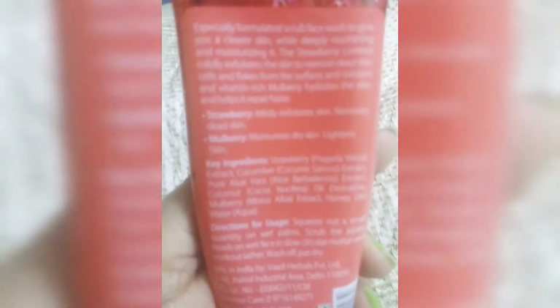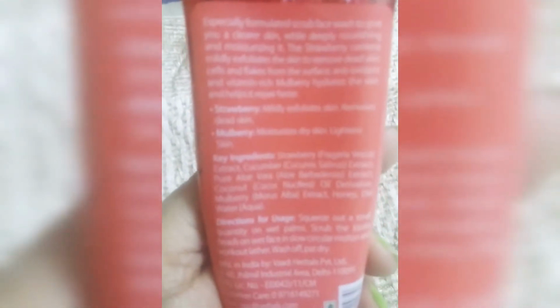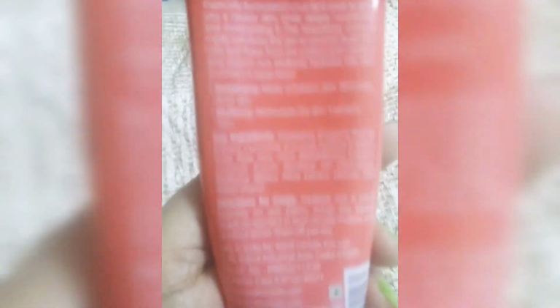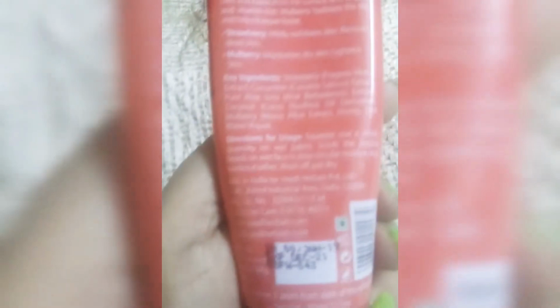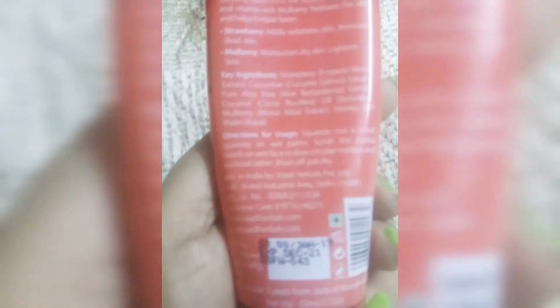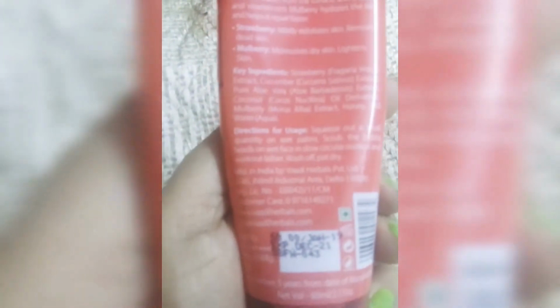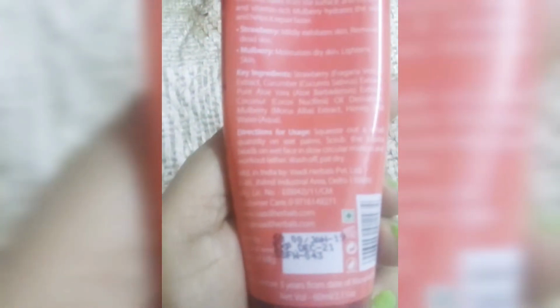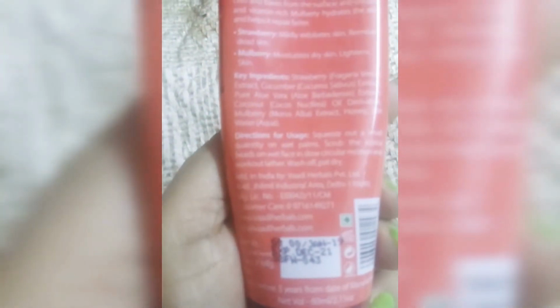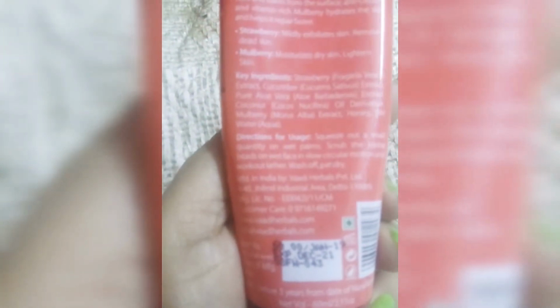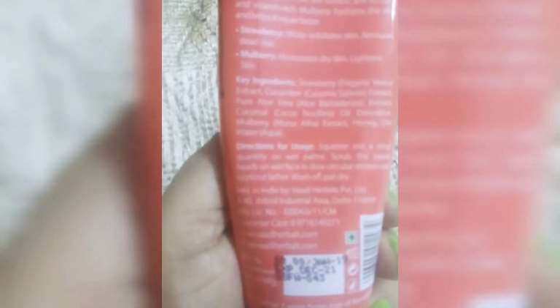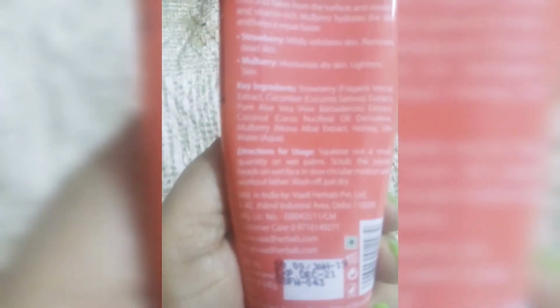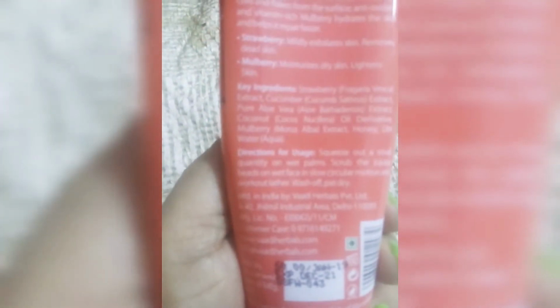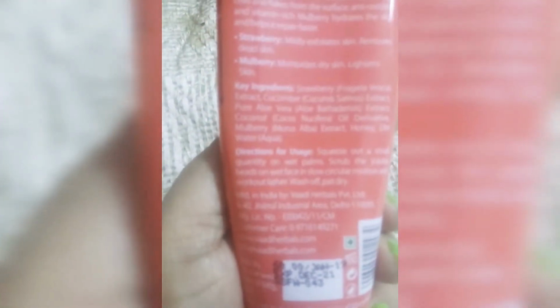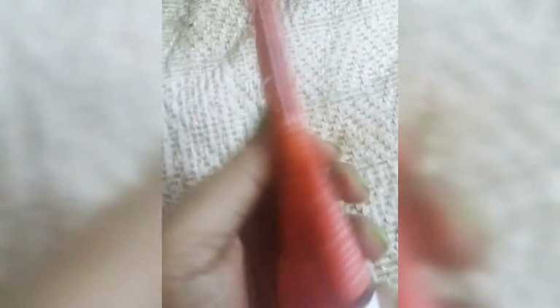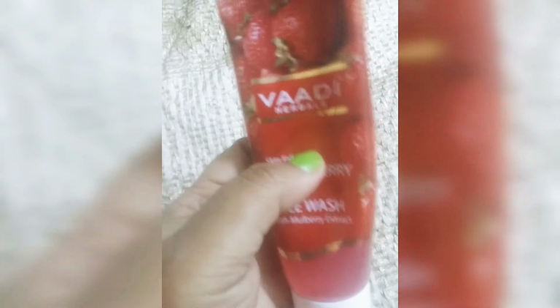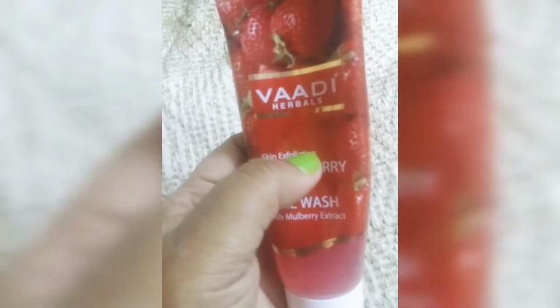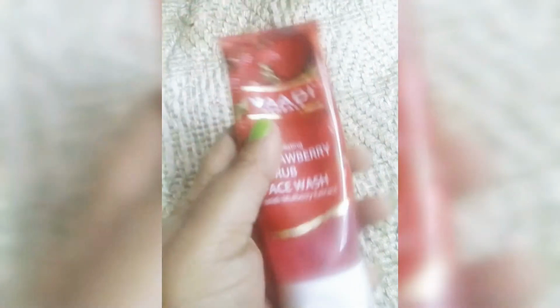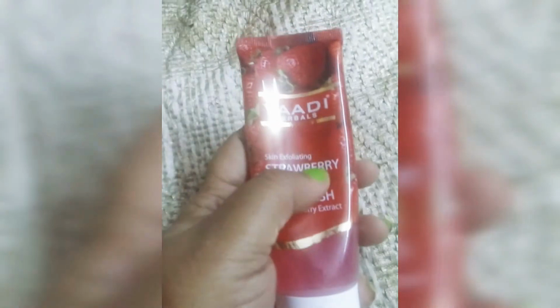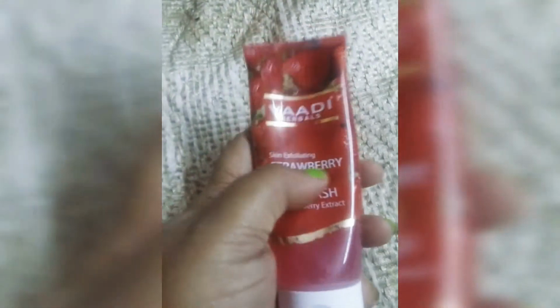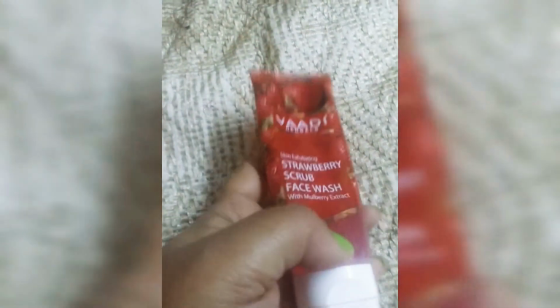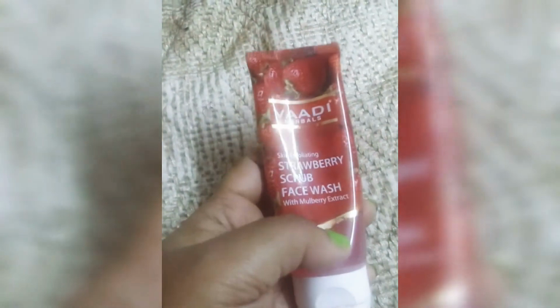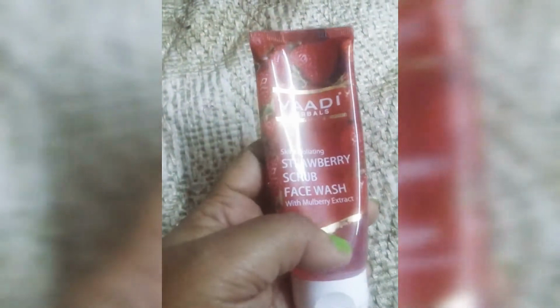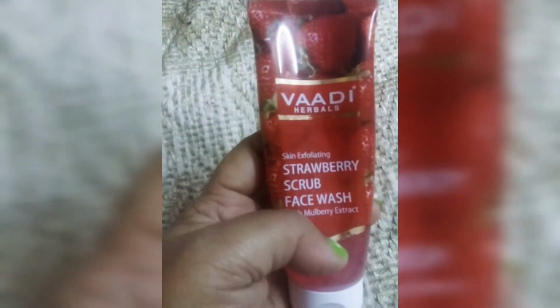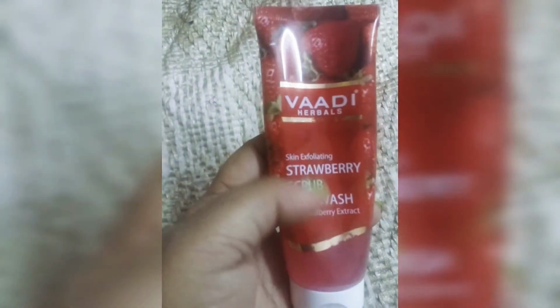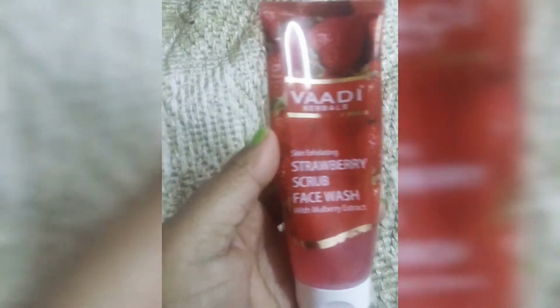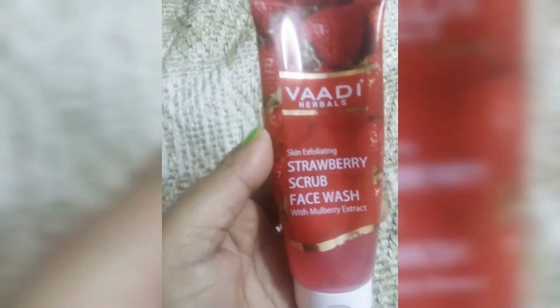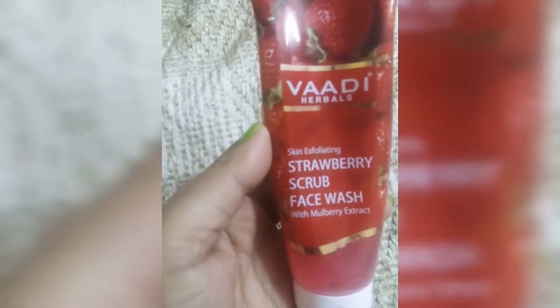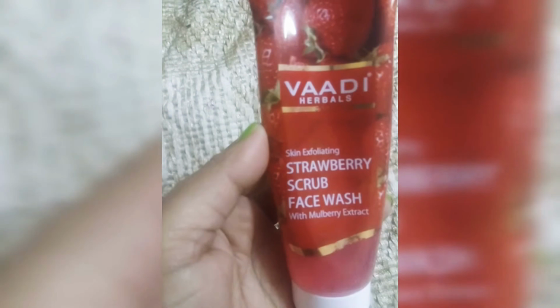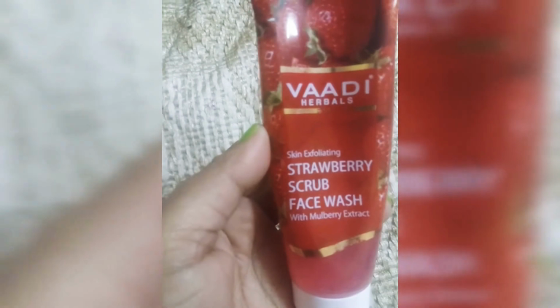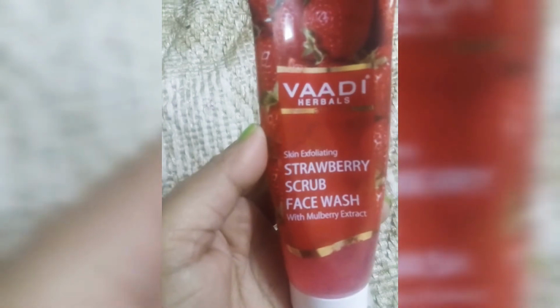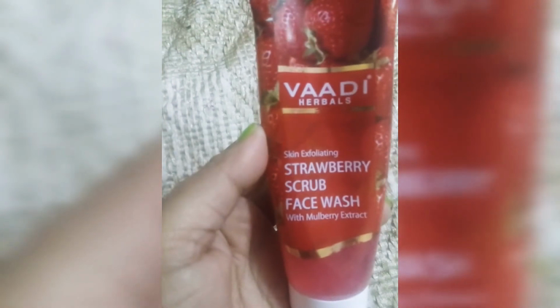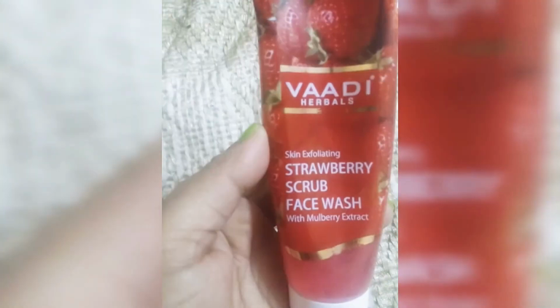Details about who it works for, the price, shelf life — all the information is on the packaging. You can check it before use.